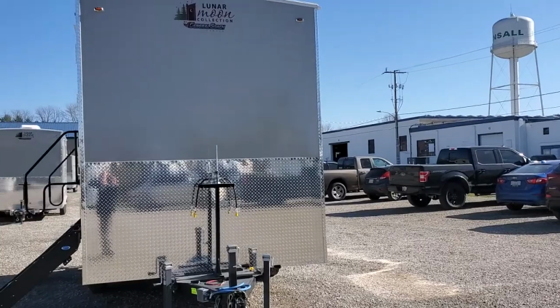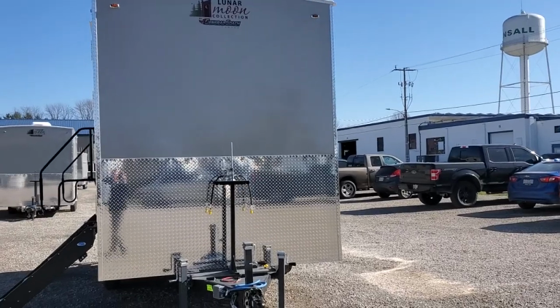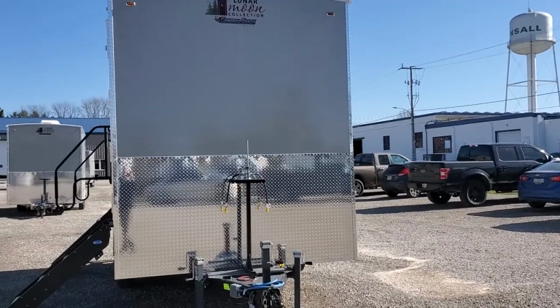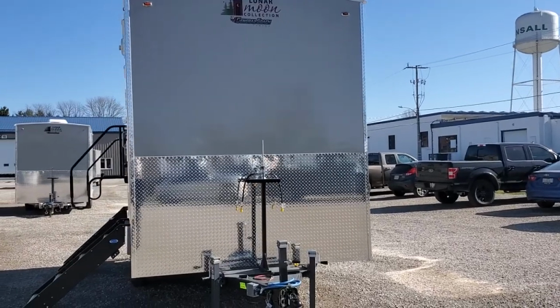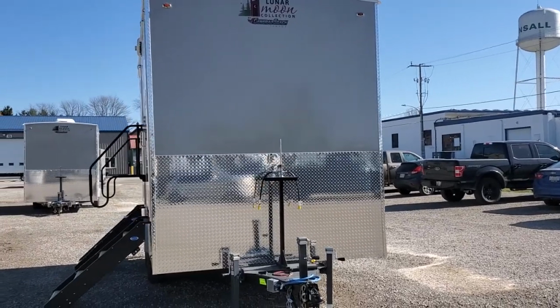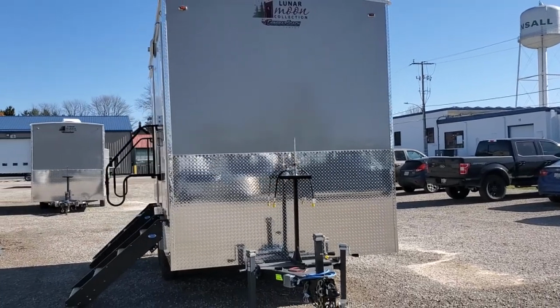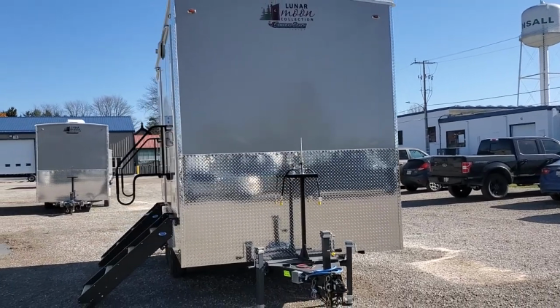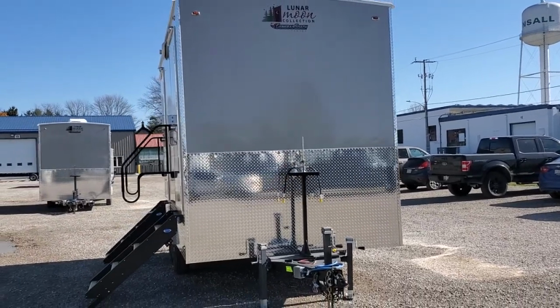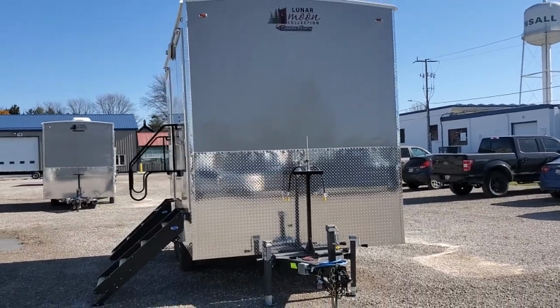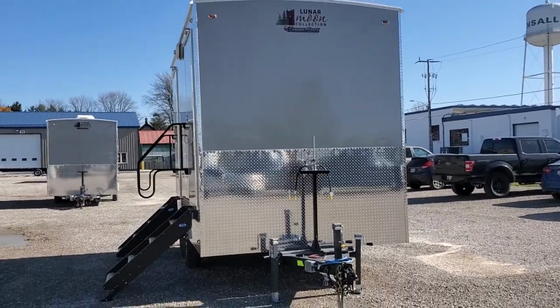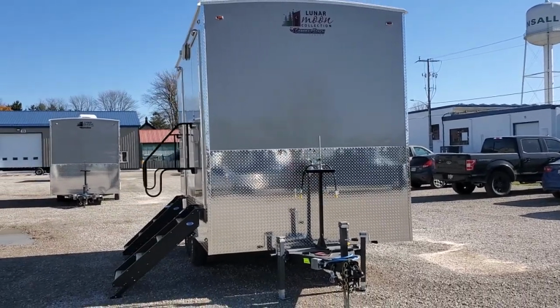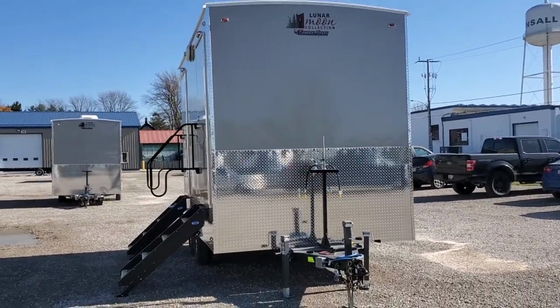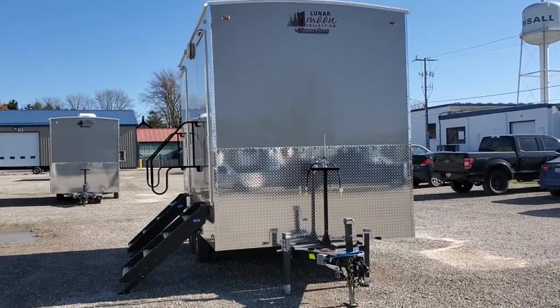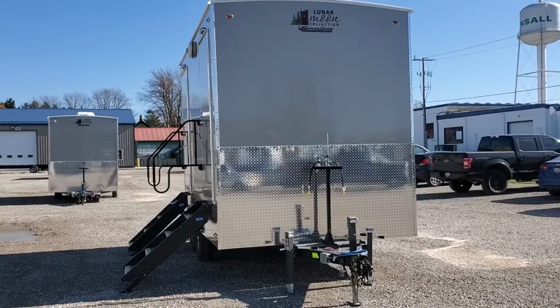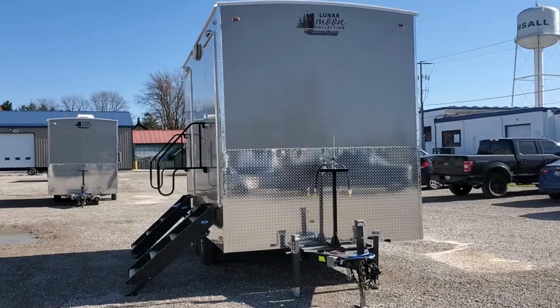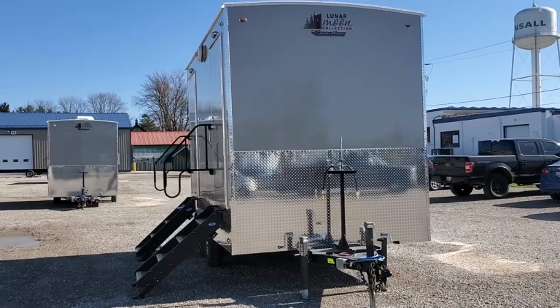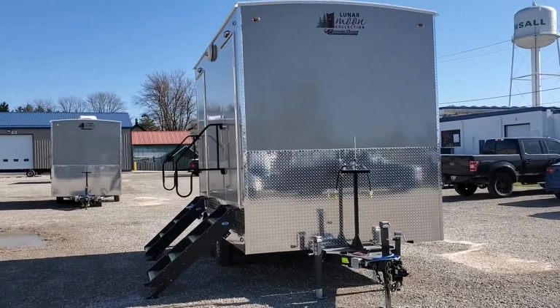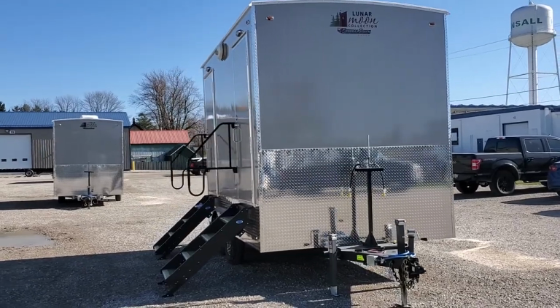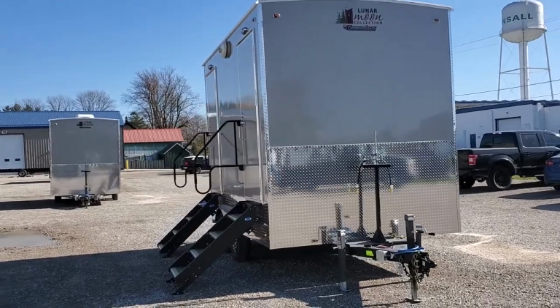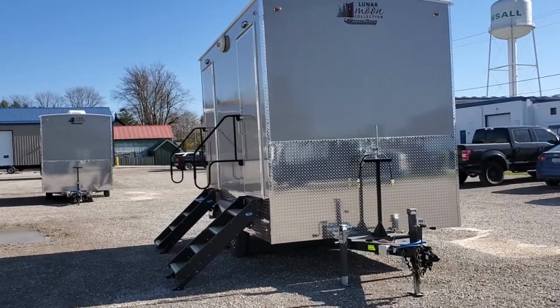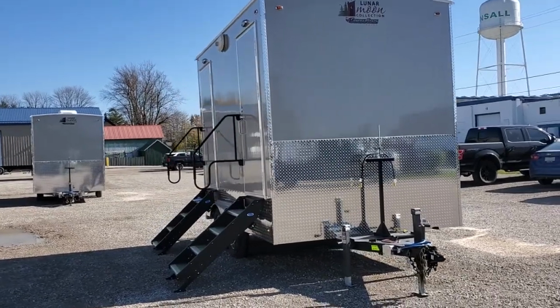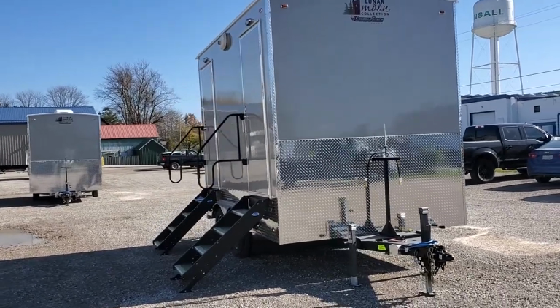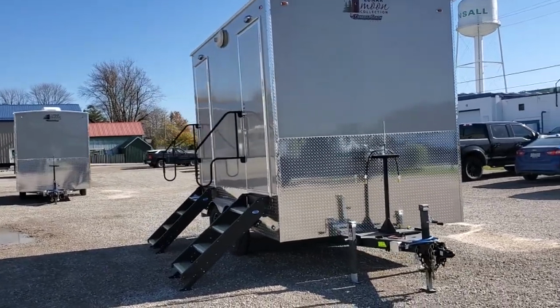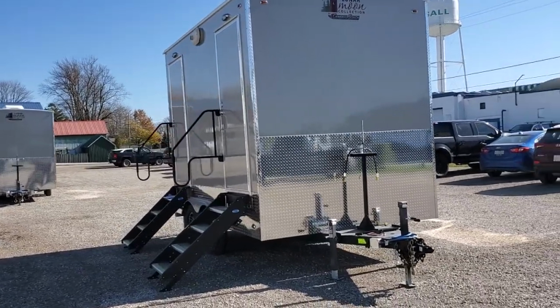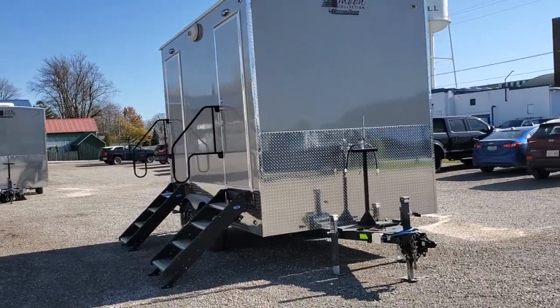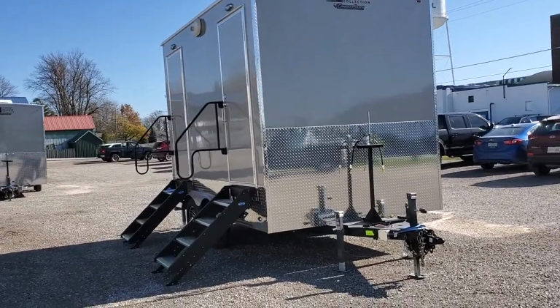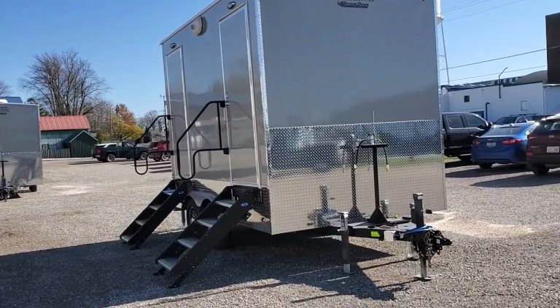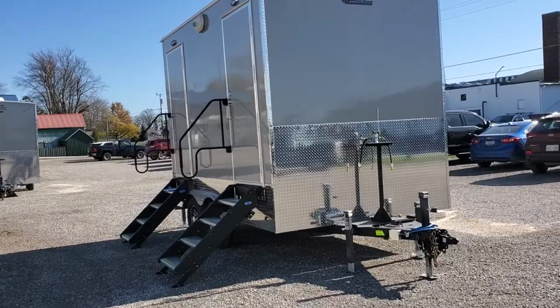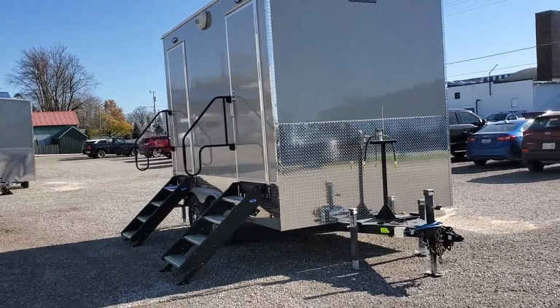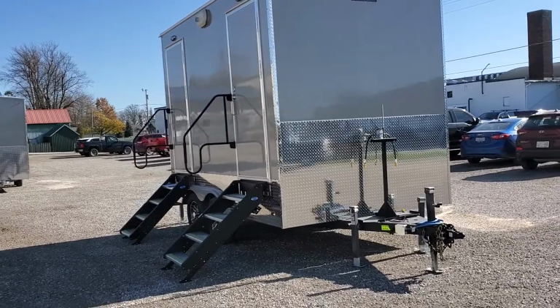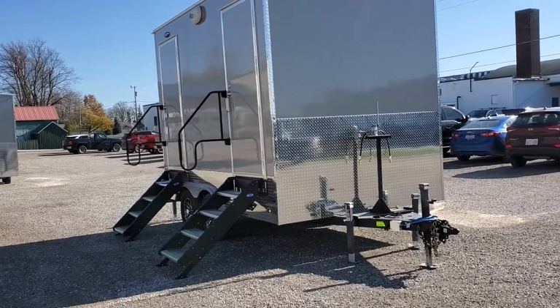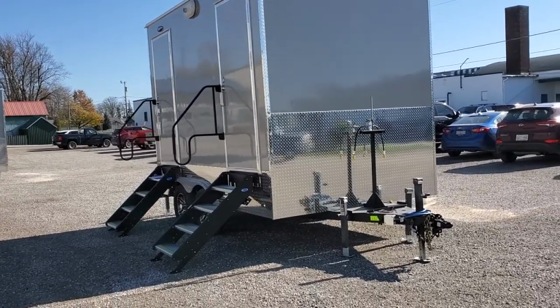This unit is 12 foot 6 inches long by 8 feet wide. You can see it has a checker plate rock guard on the front as well as down the sides.